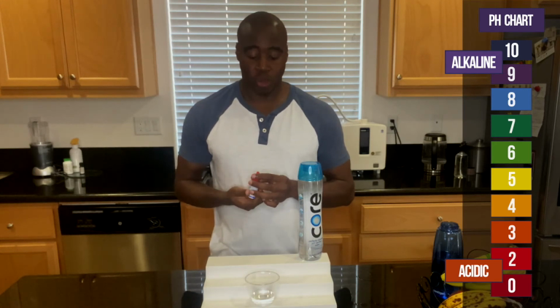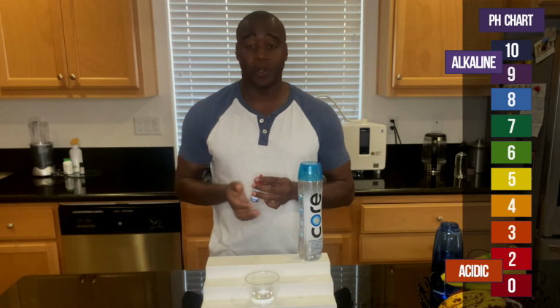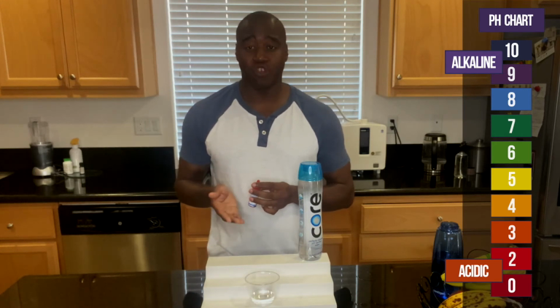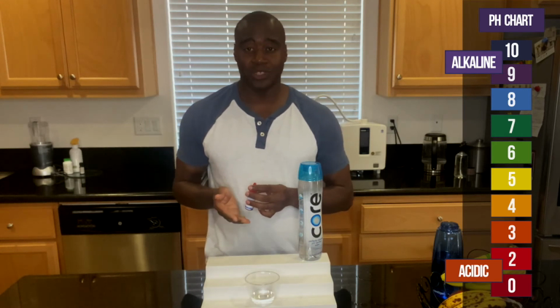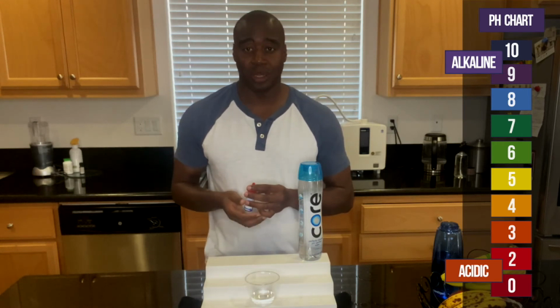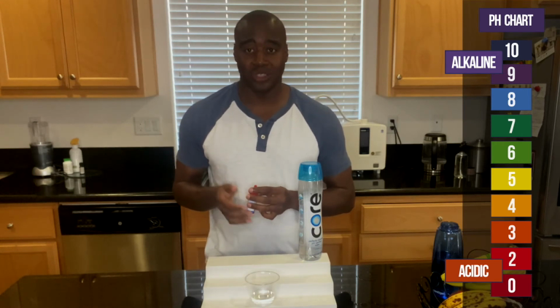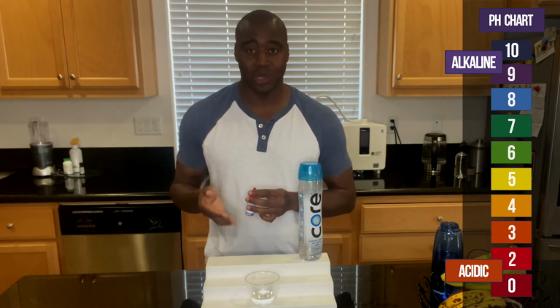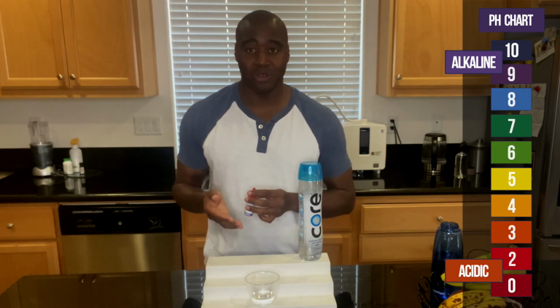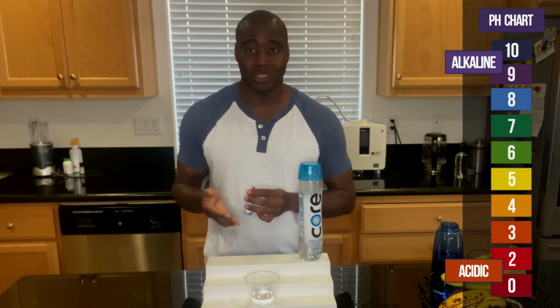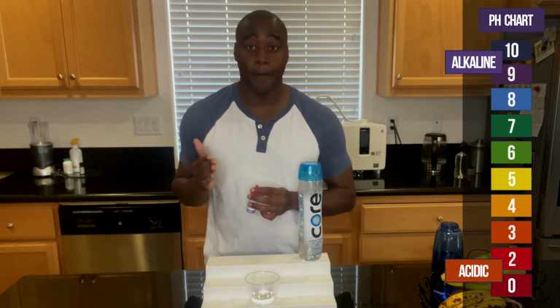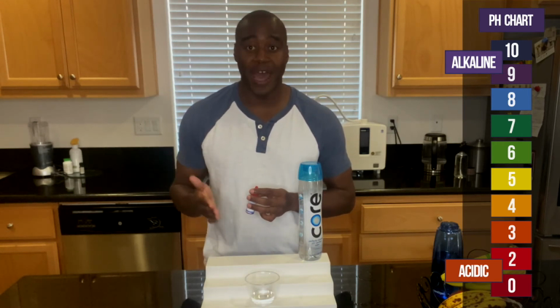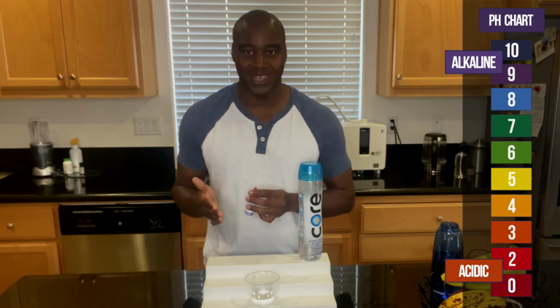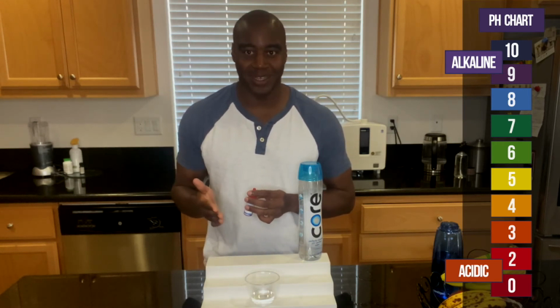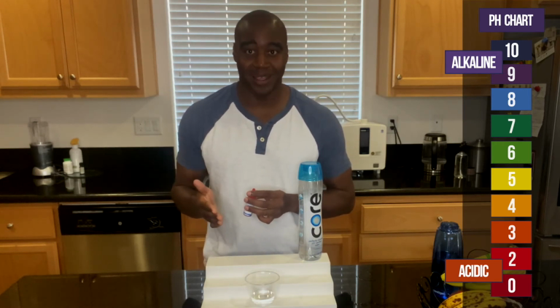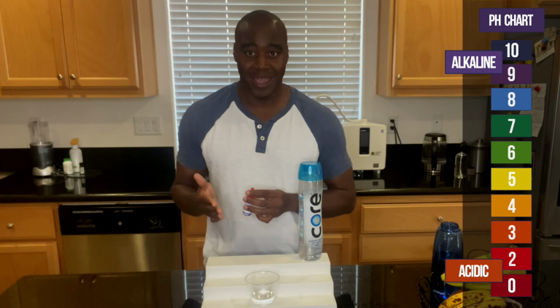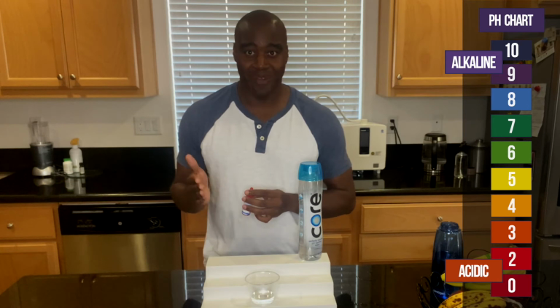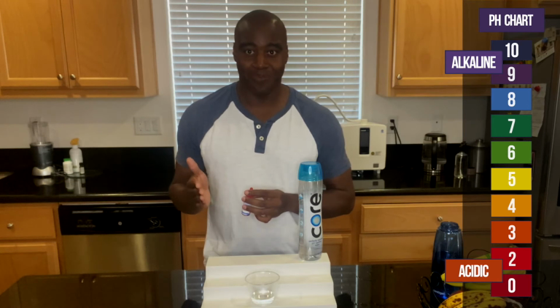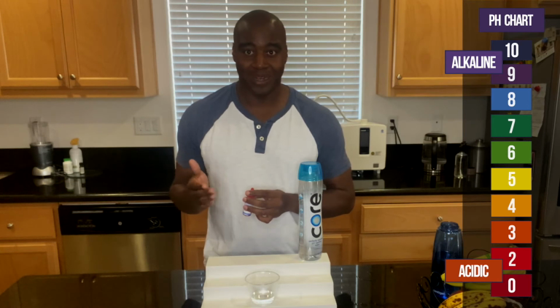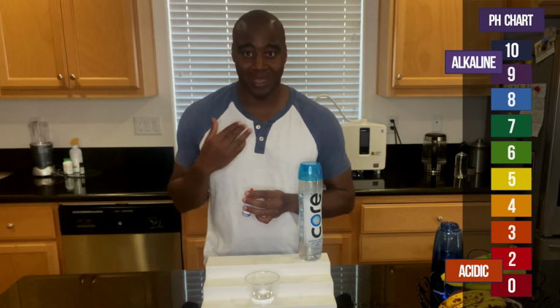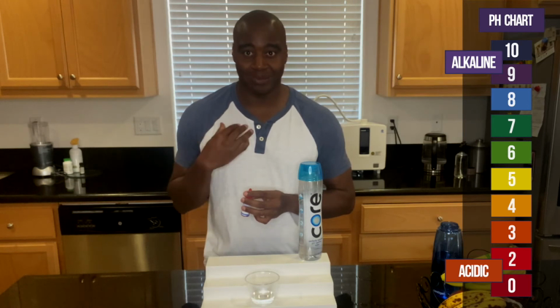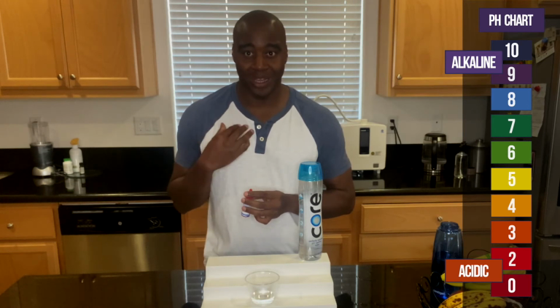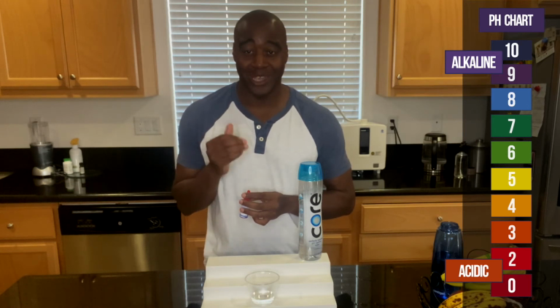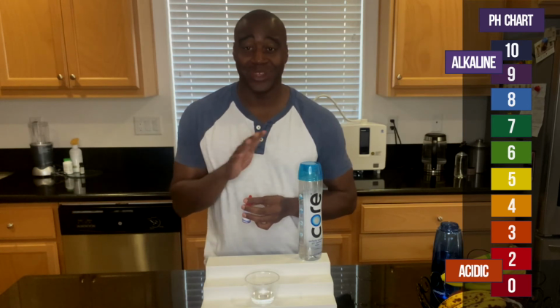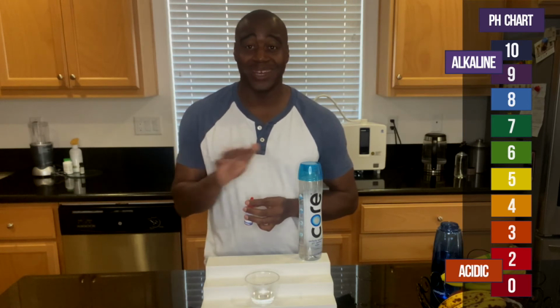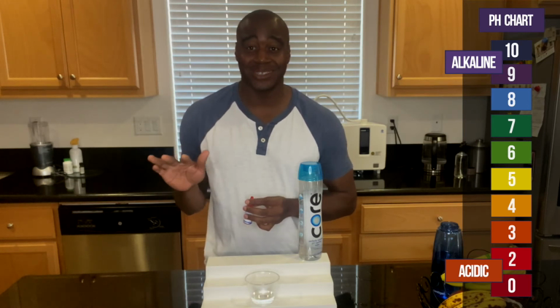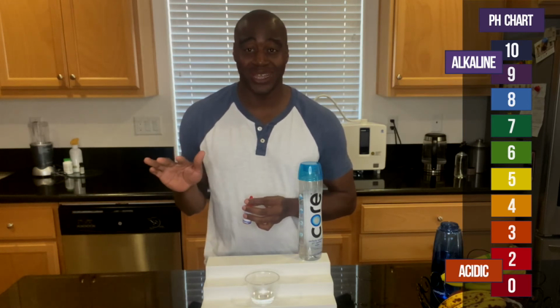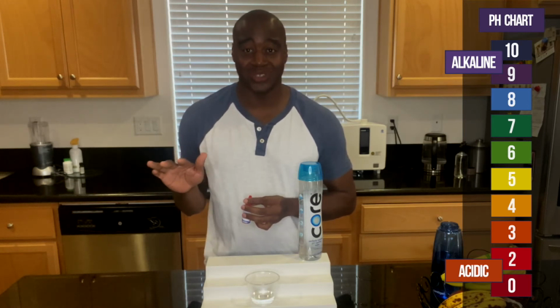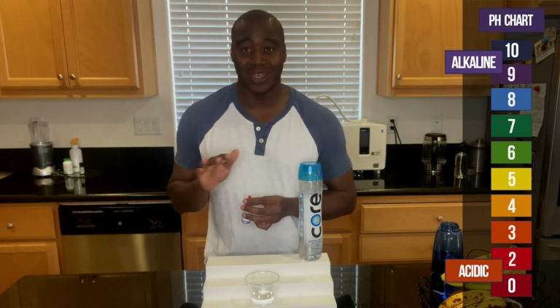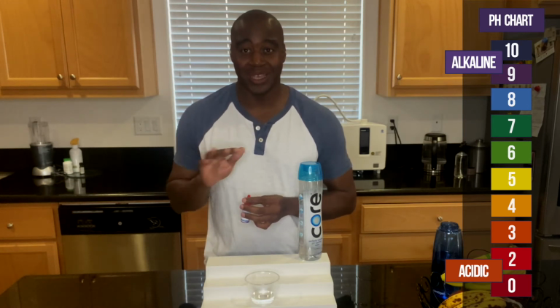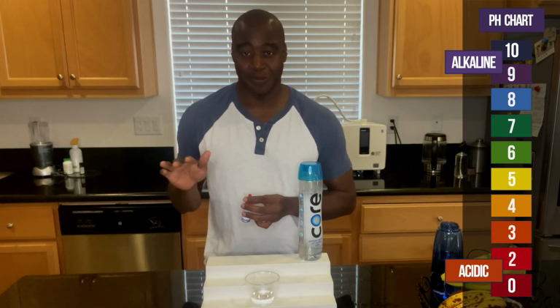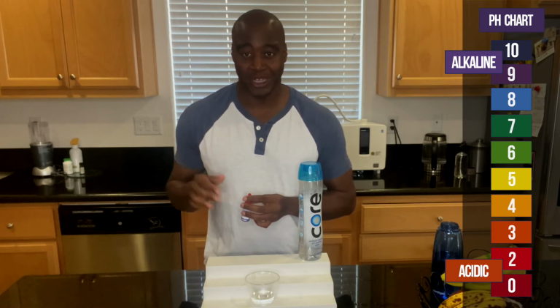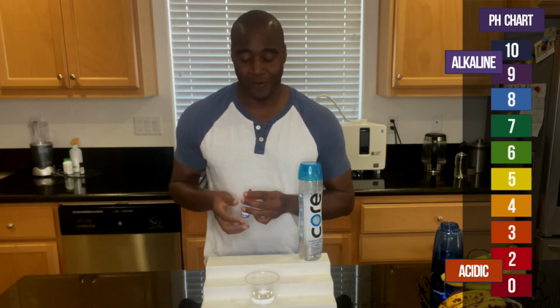So we're going to put a few drops in here, see what color it turns, and we're going to battle test it — put it up against my breath to make sure that it doesn't change its pH level.